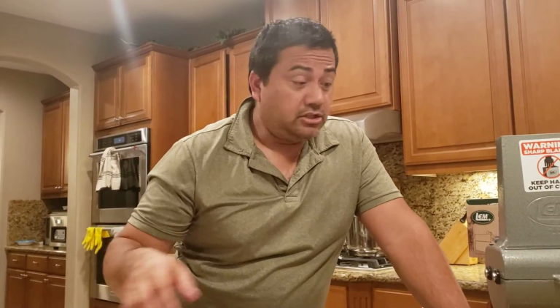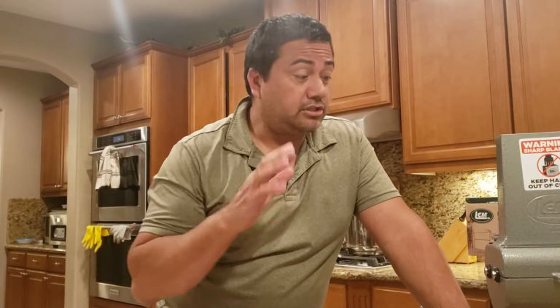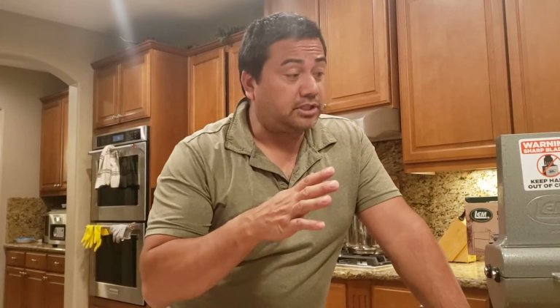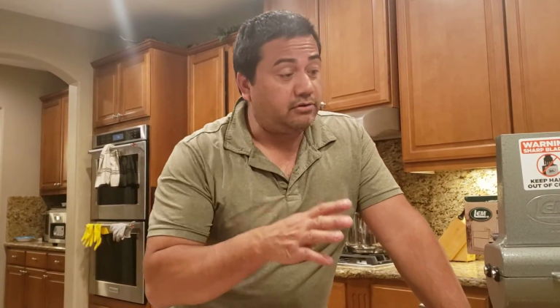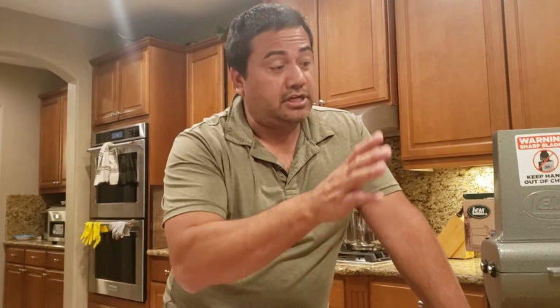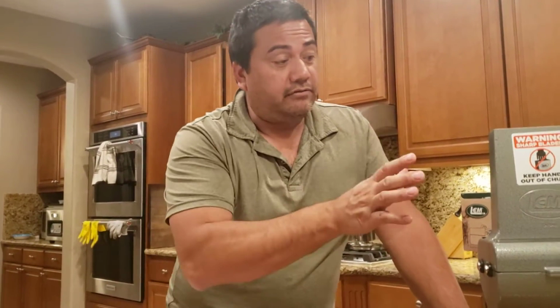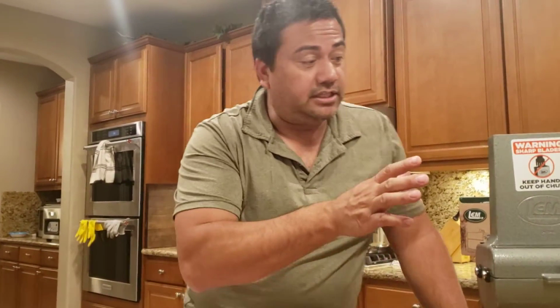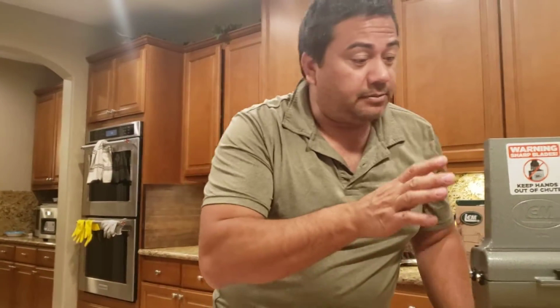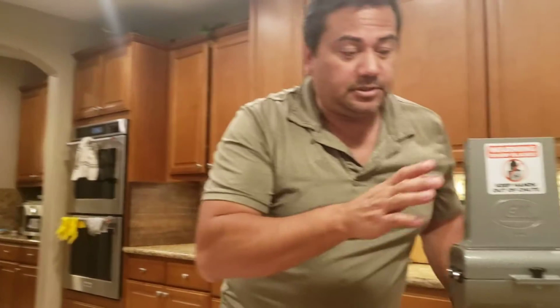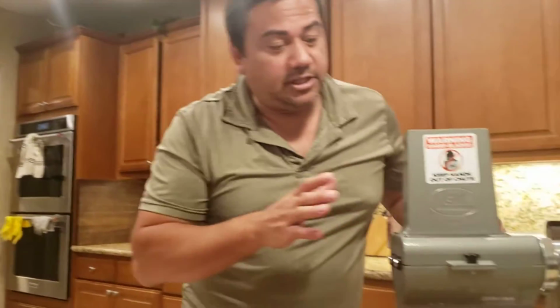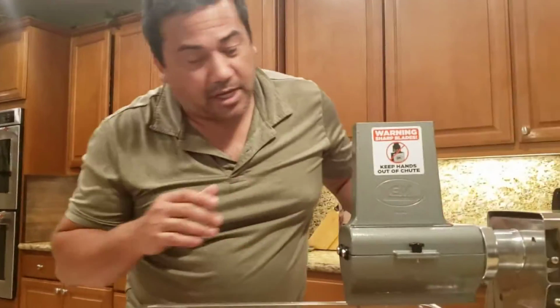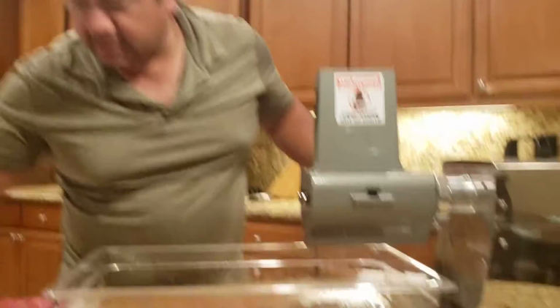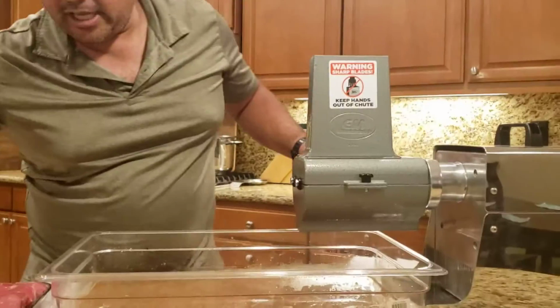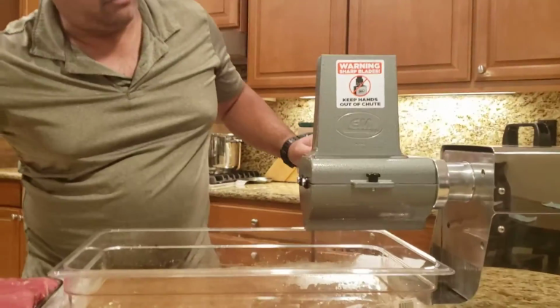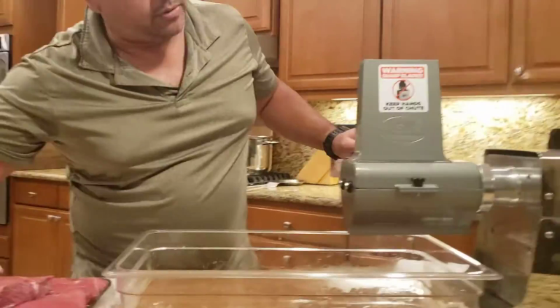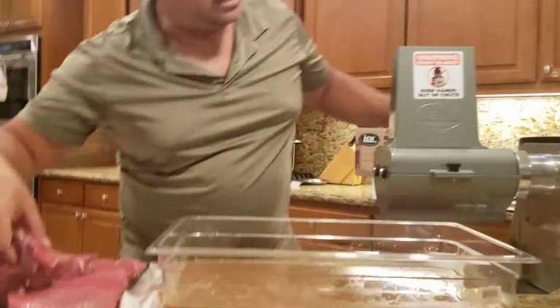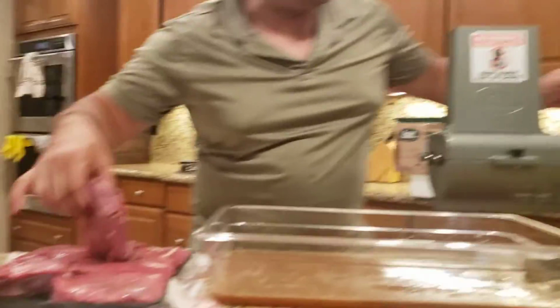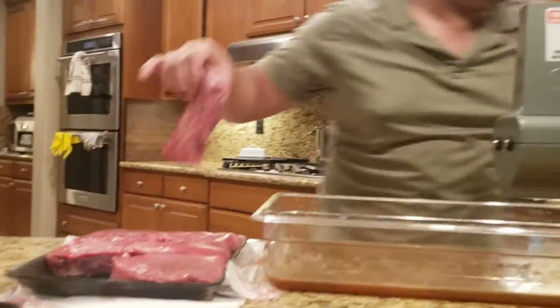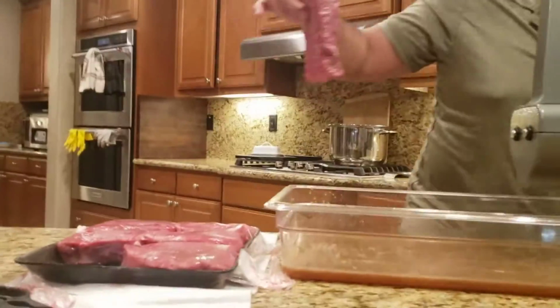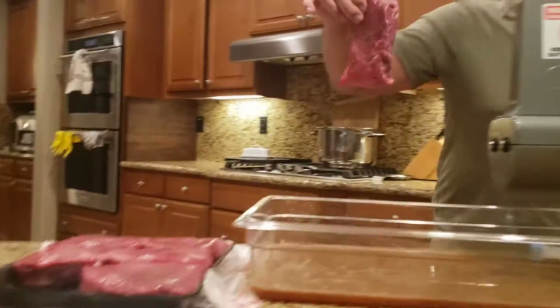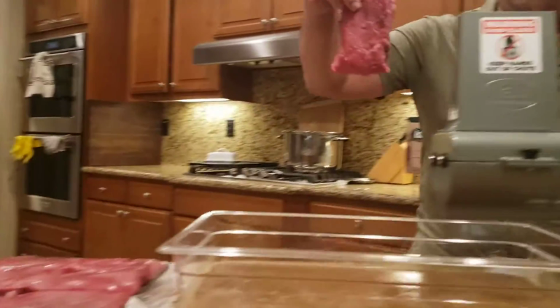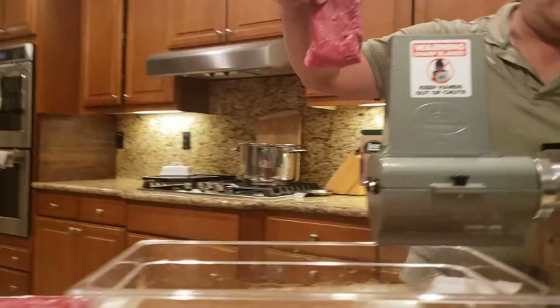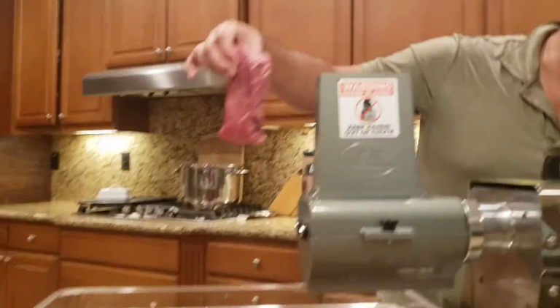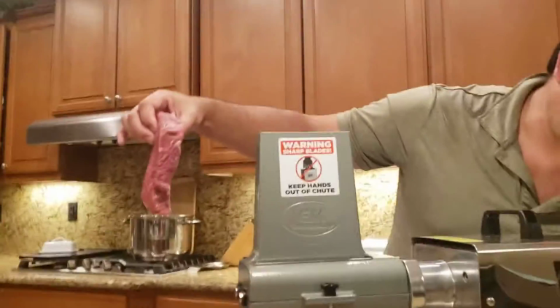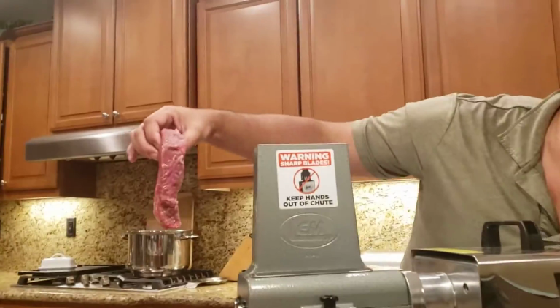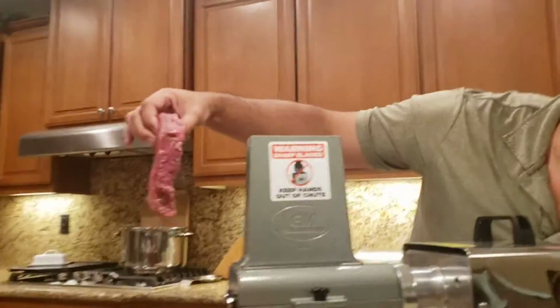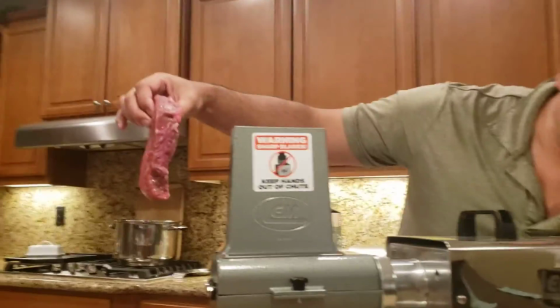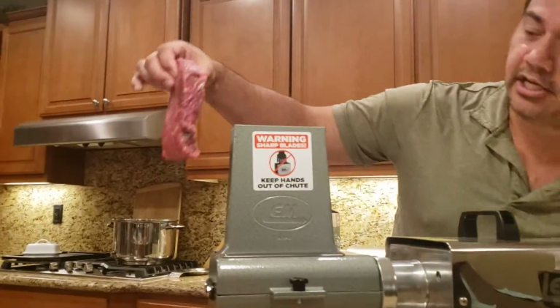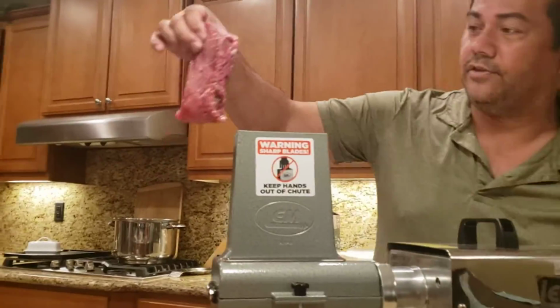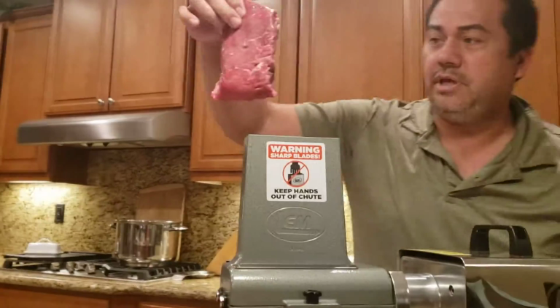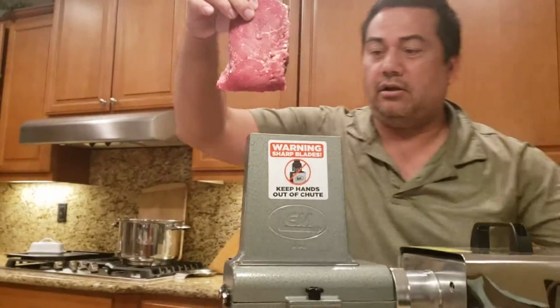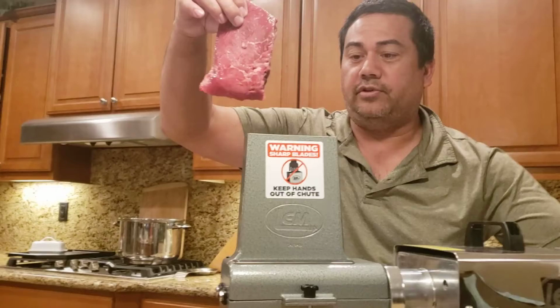This is the first time I've used it. I have cleaned it up — it's been sitting in the box — and we are ready to go. We basically turn it on, and it's going to cut this meat, hopefully.